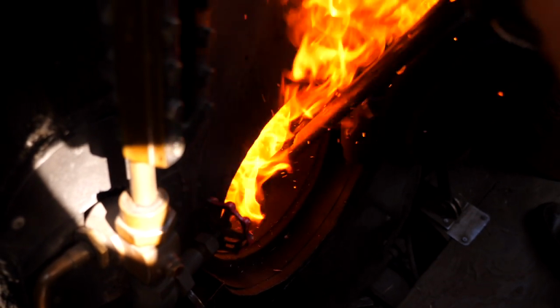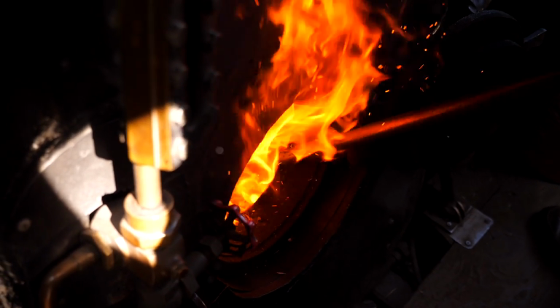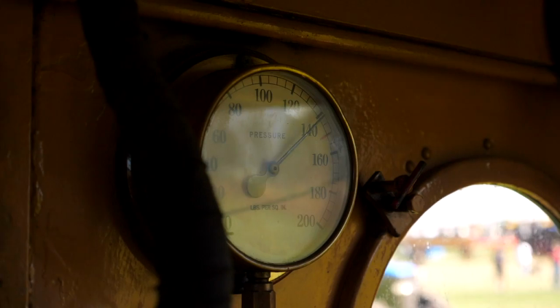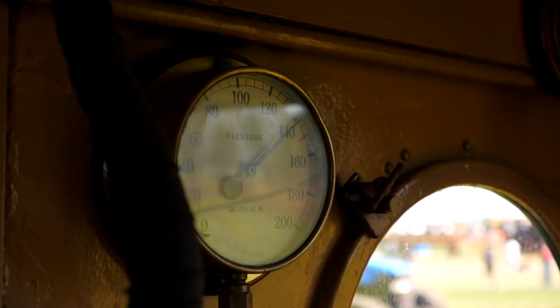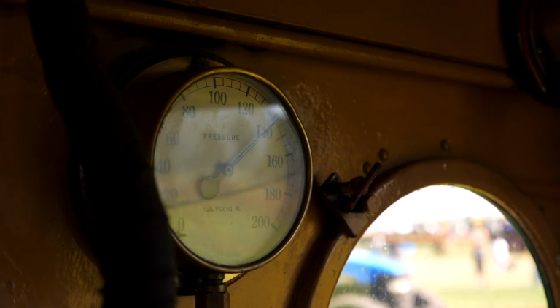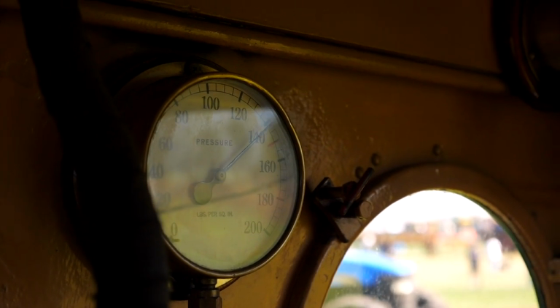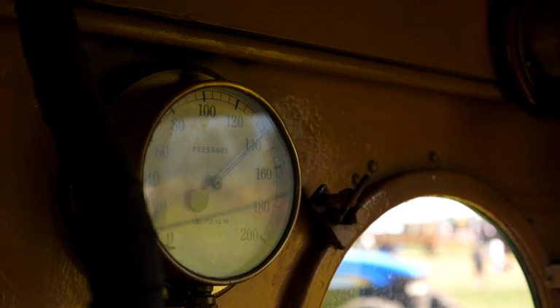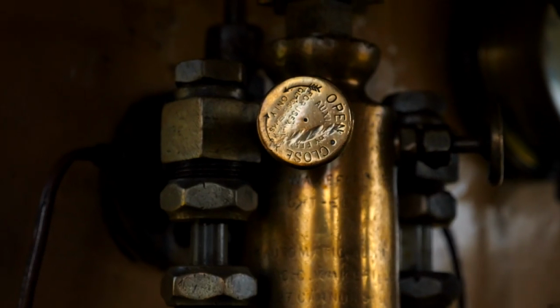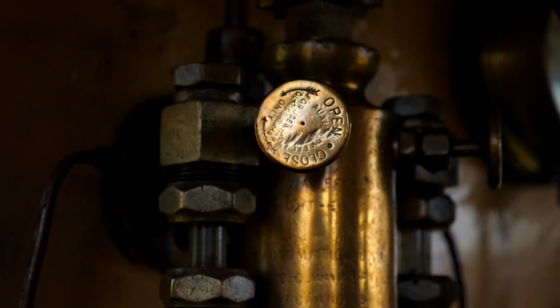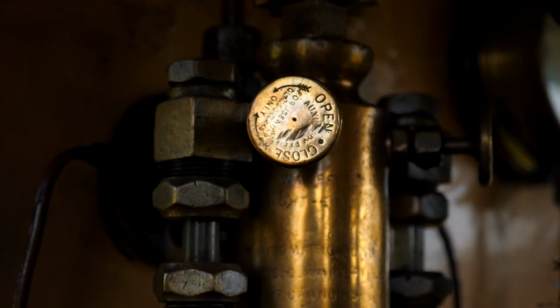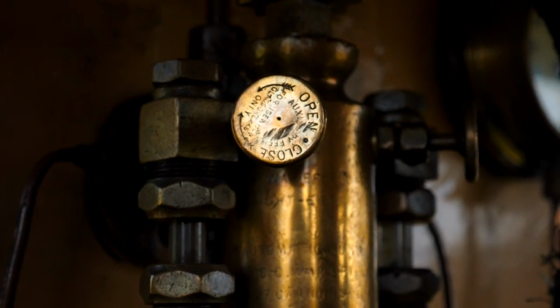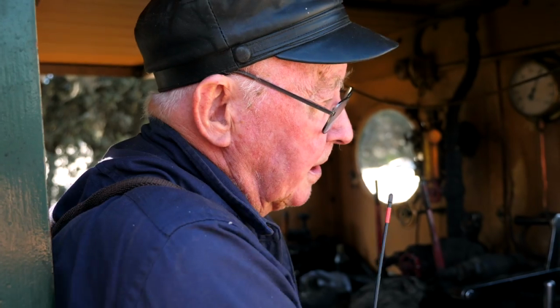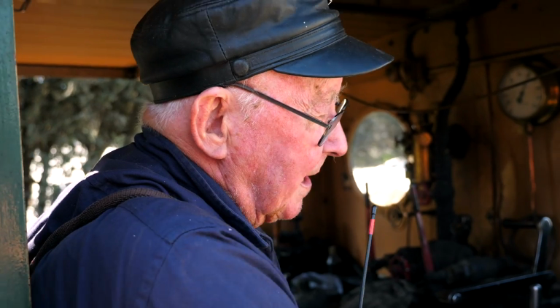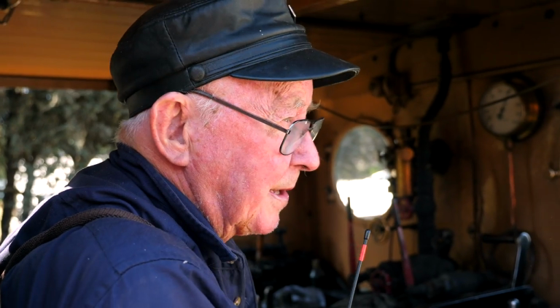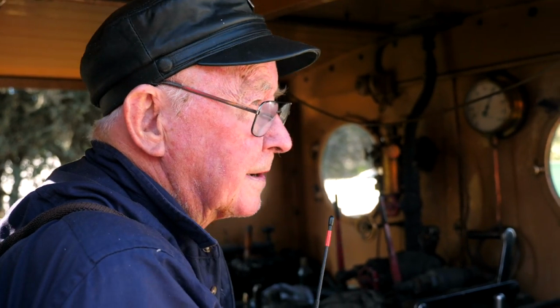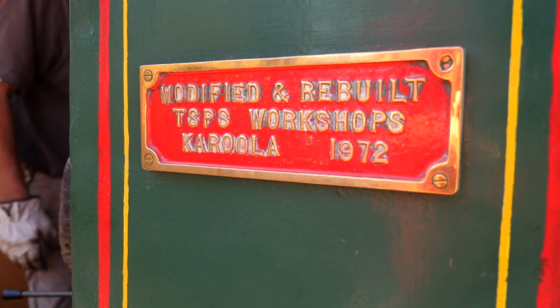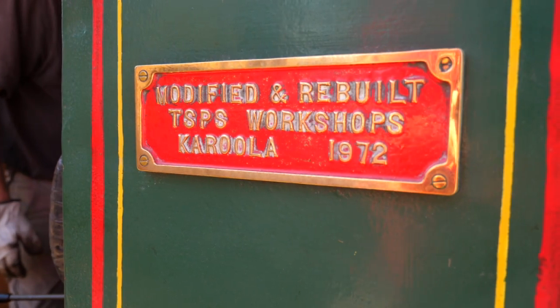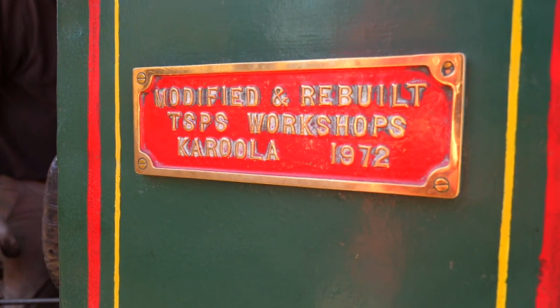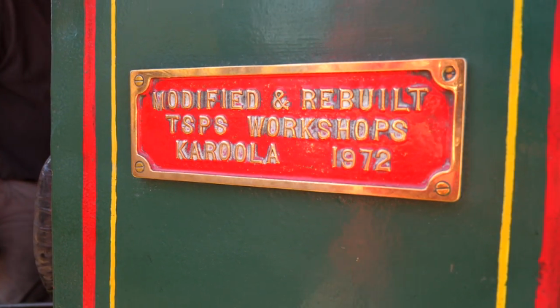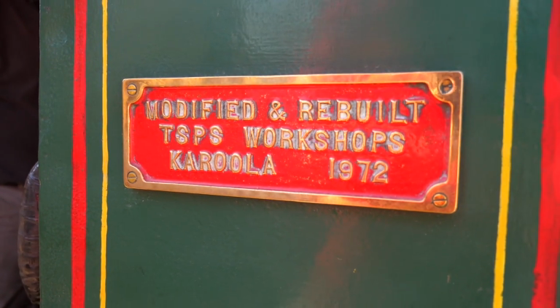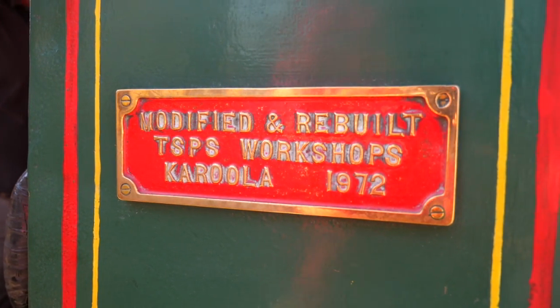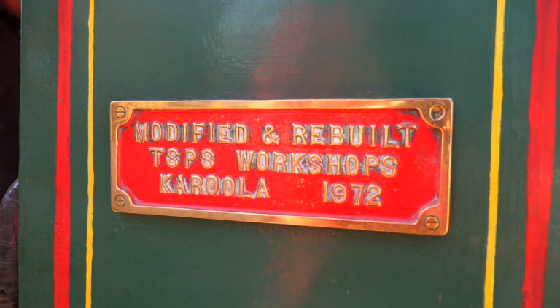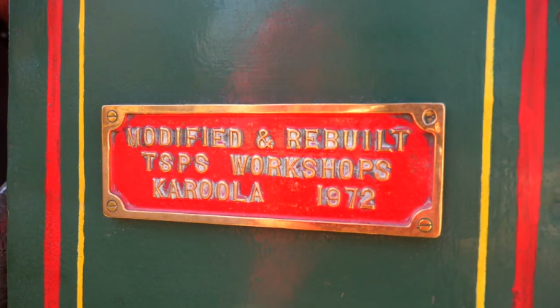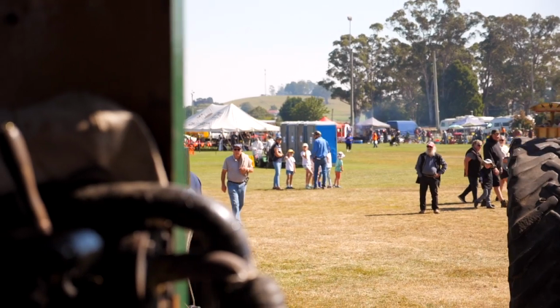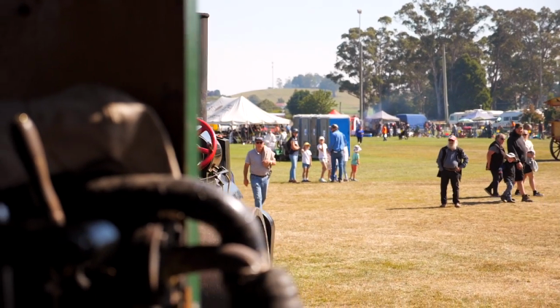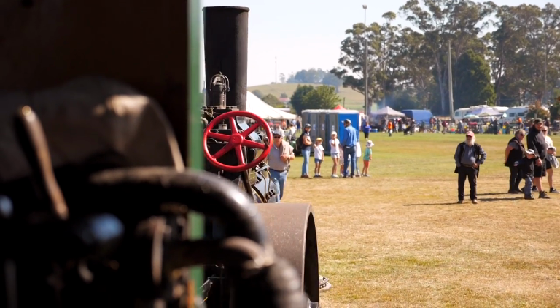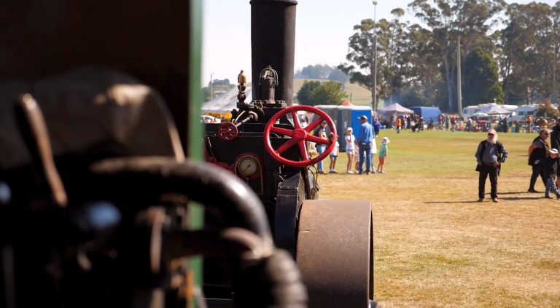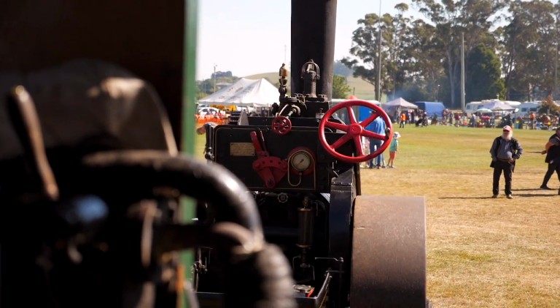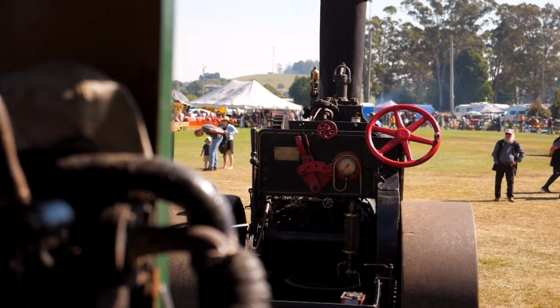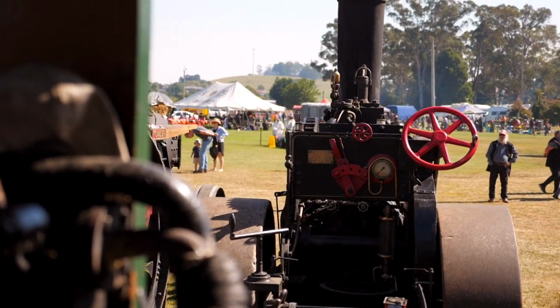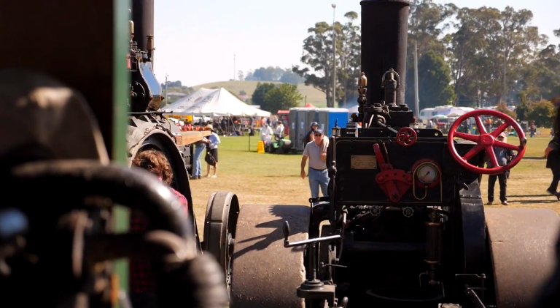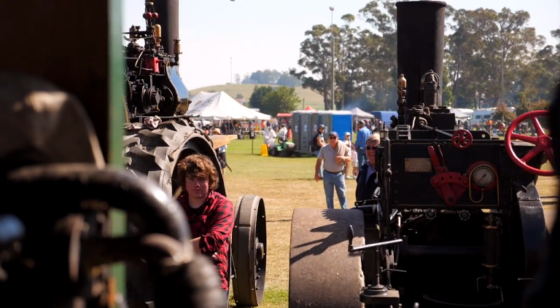I helped rebuild it out of parts of two different locomotives about 1970, as you'll see on the makers plate there on the side. She used to be a 2-4-0; she's now an 0-4-0.